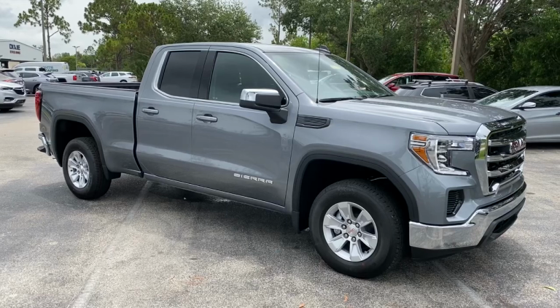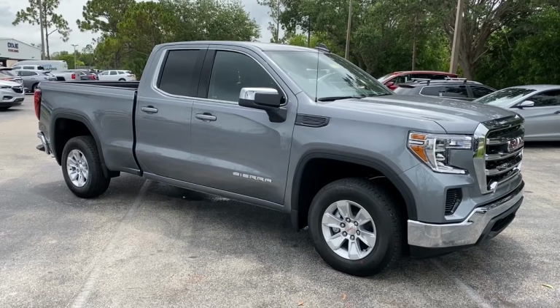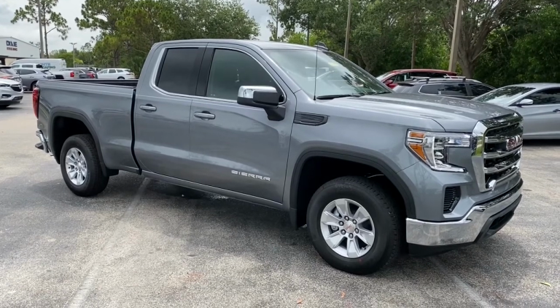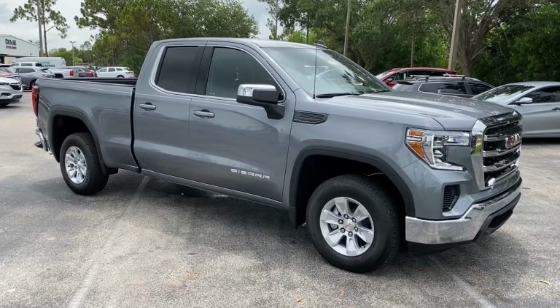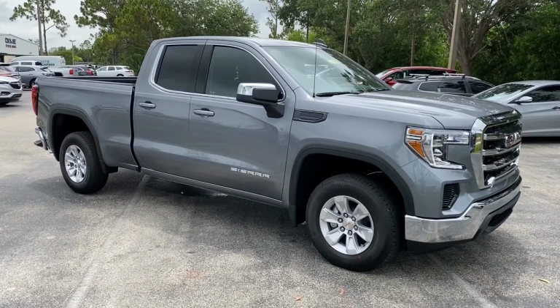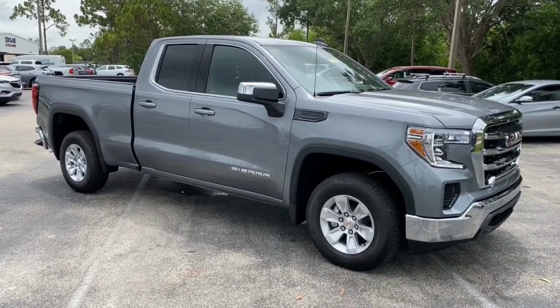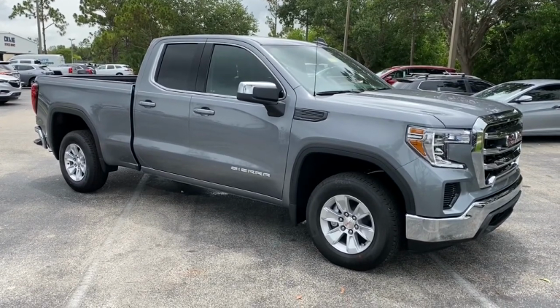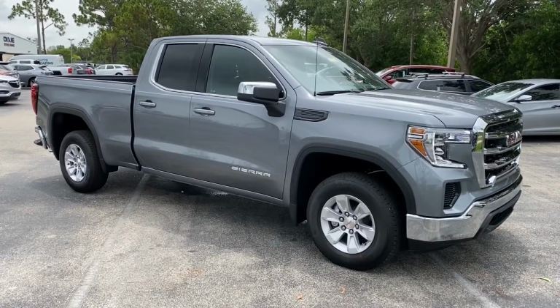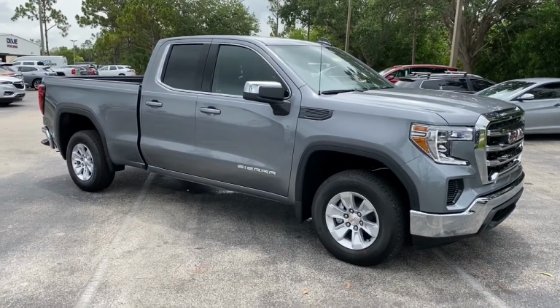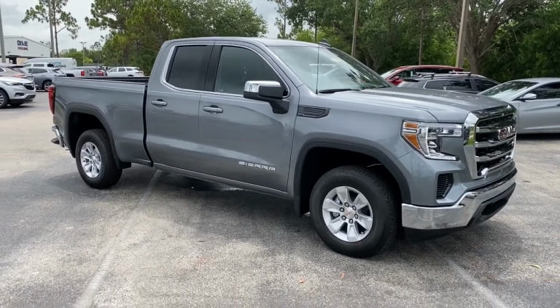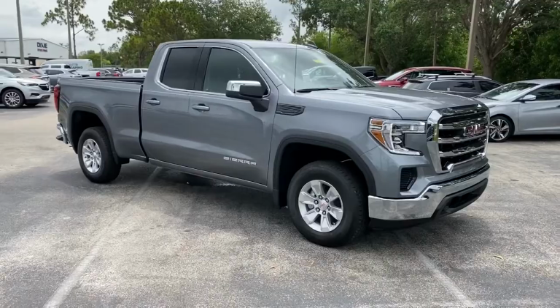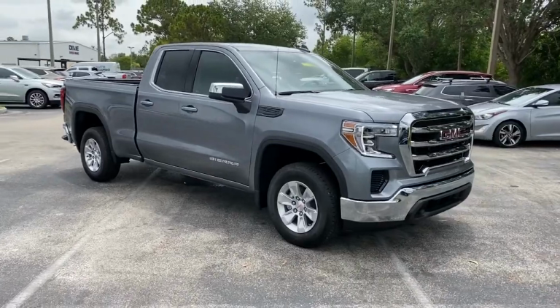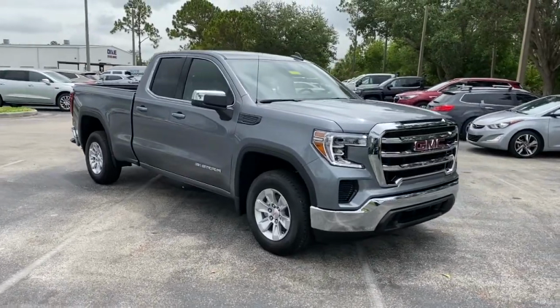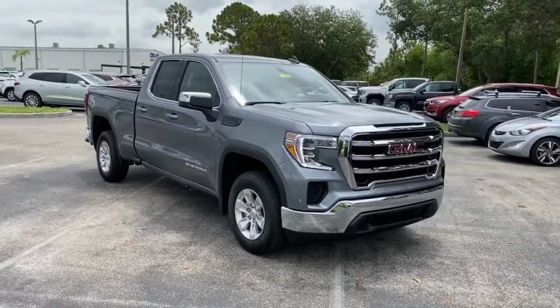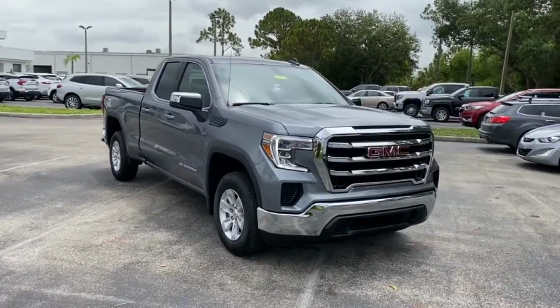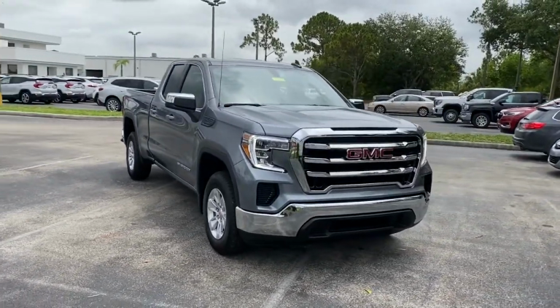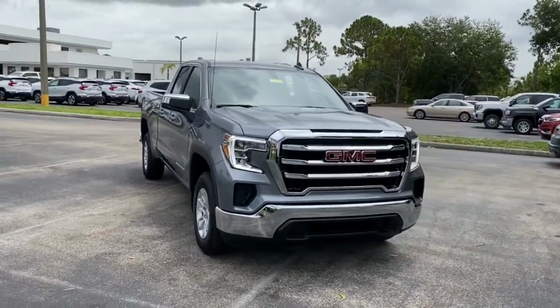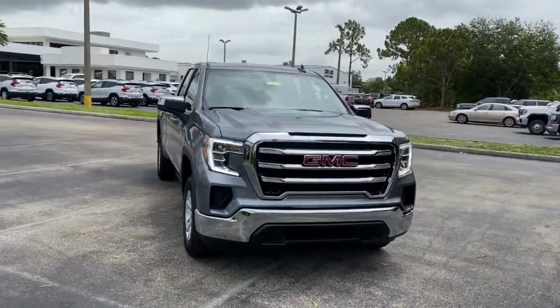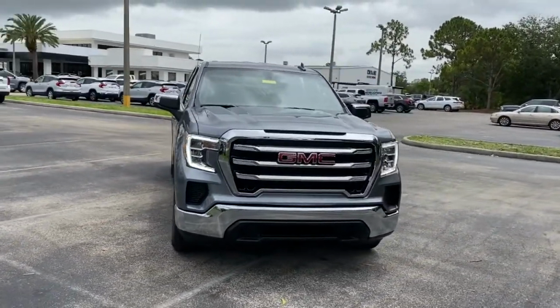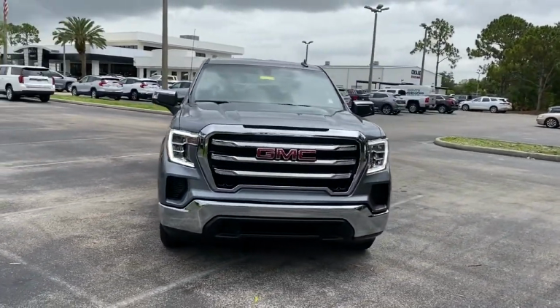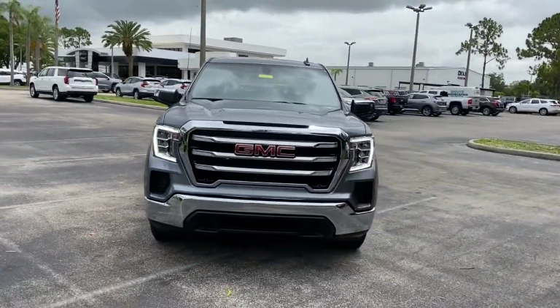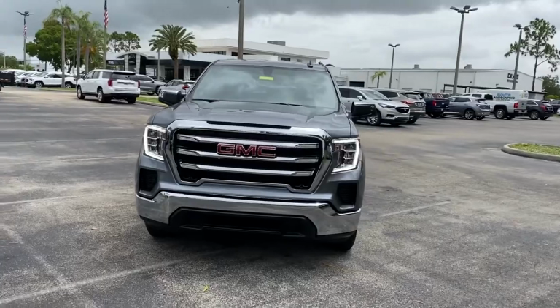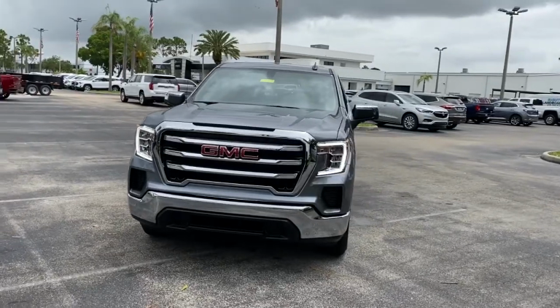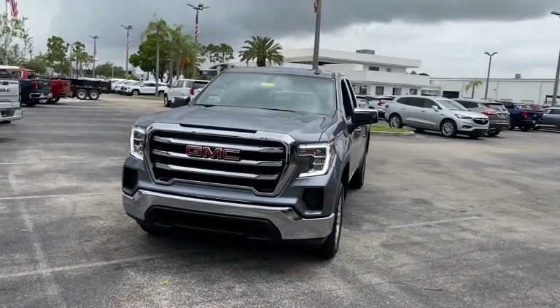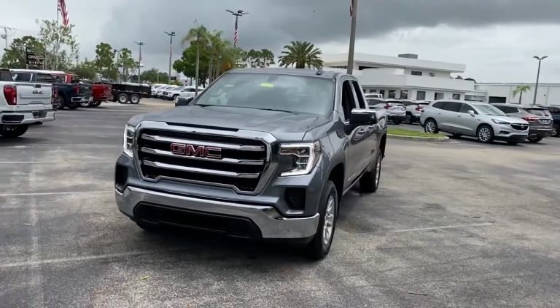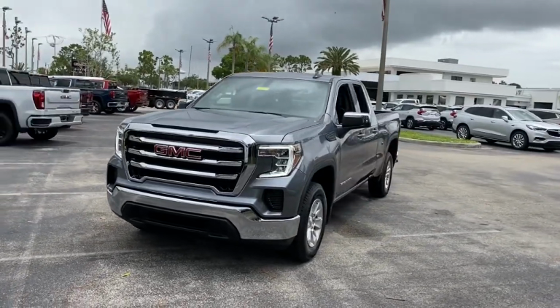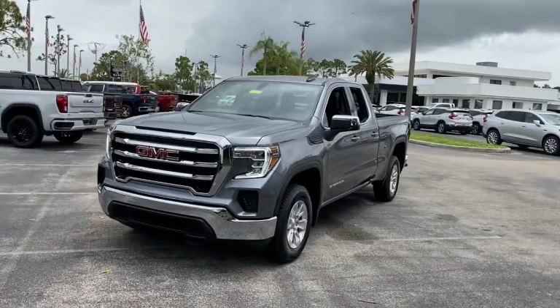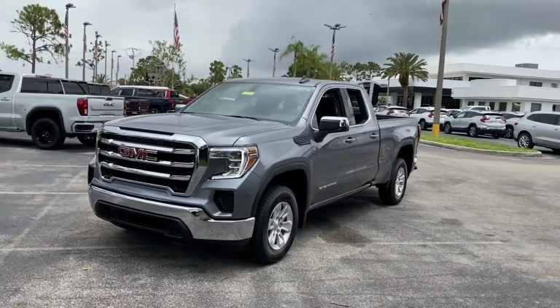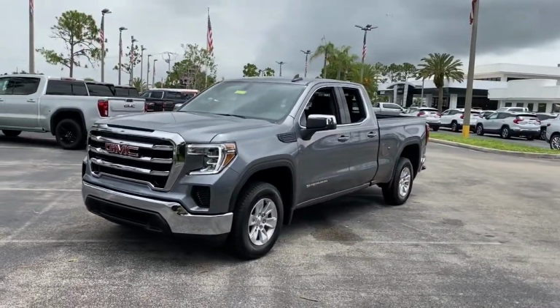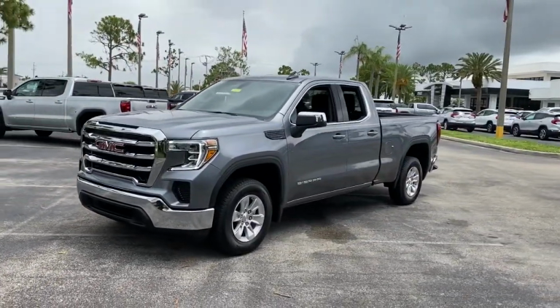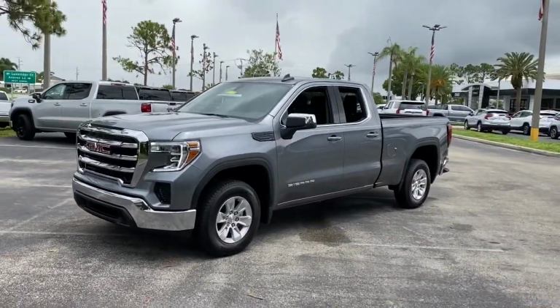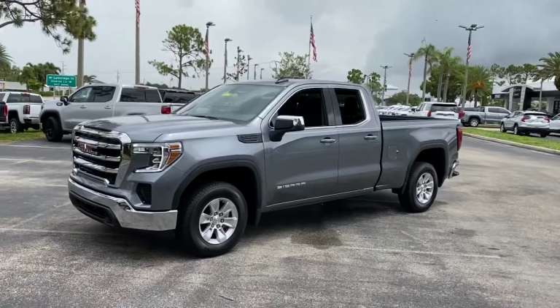Take a moment to check out the 2021 GMC Sierra. This vehicle delivers the best of sporty styling and modern efficiency. Confidence comes standard thanks to driver-focused design, state-of-the-art safety features, and a premium feel.